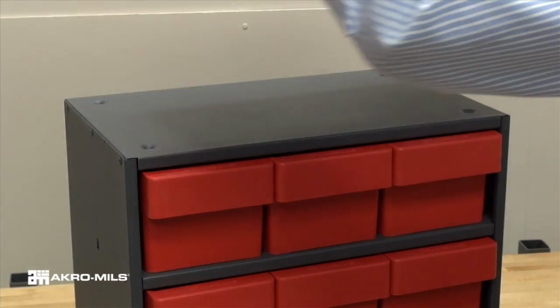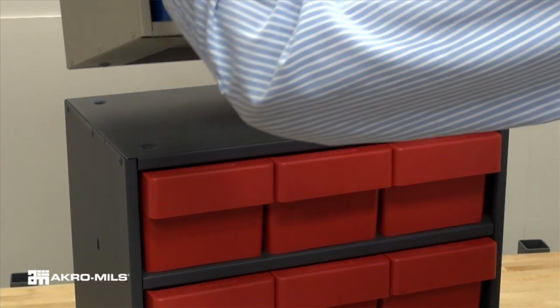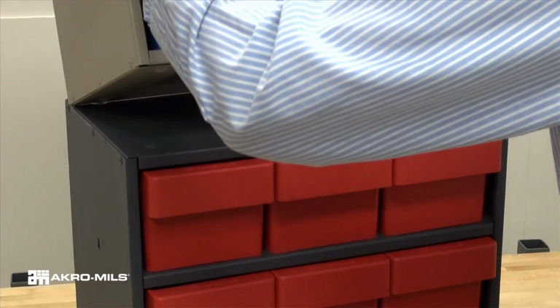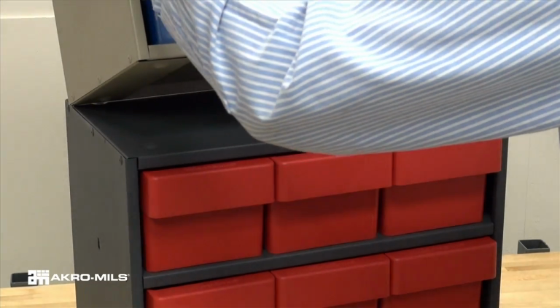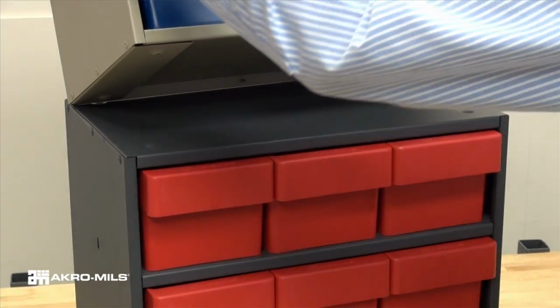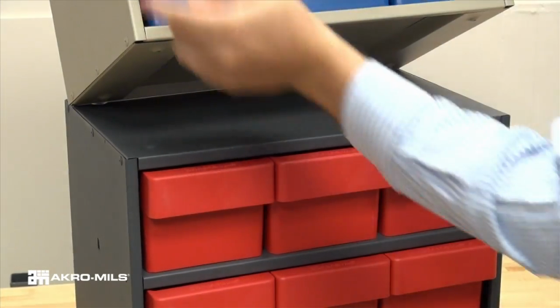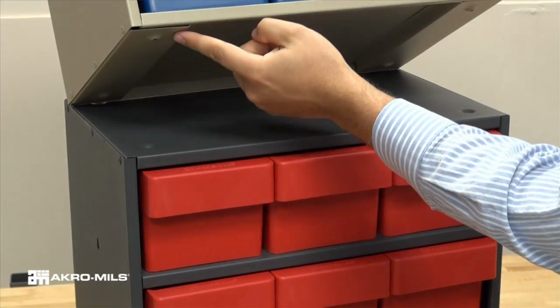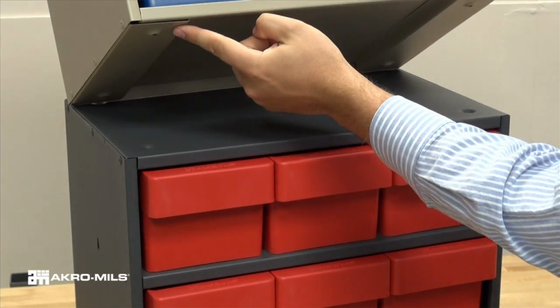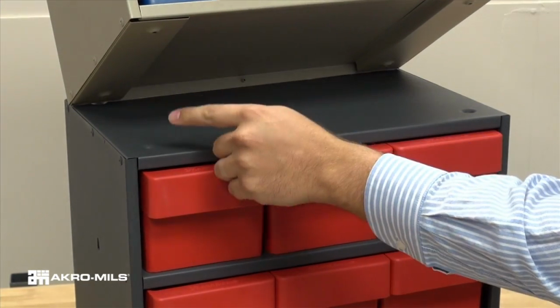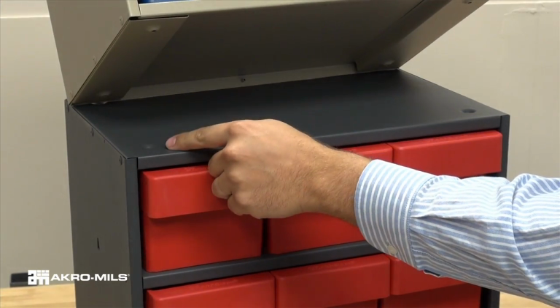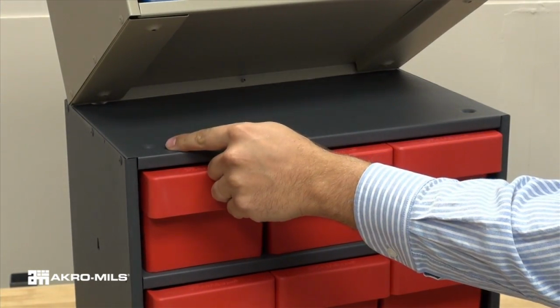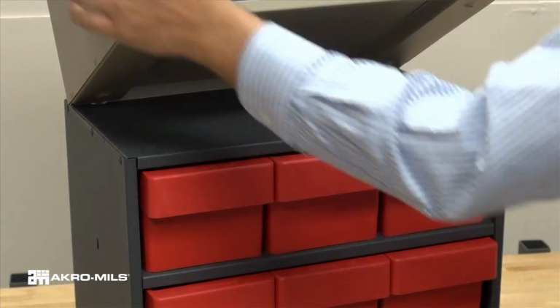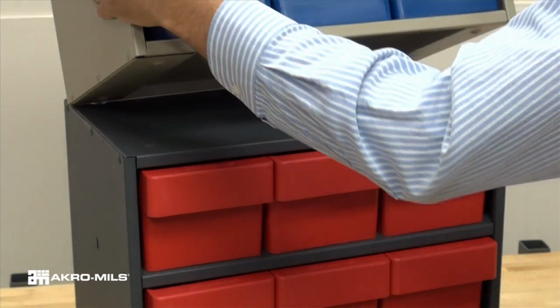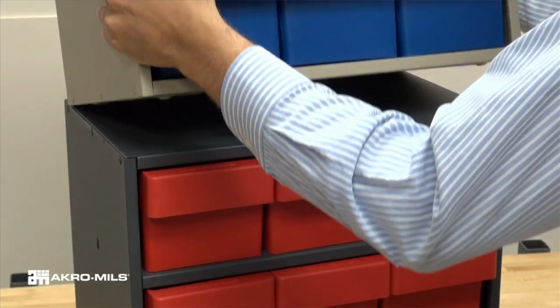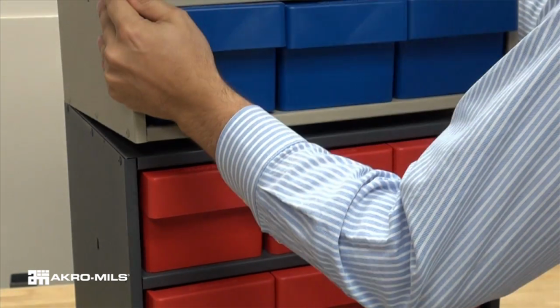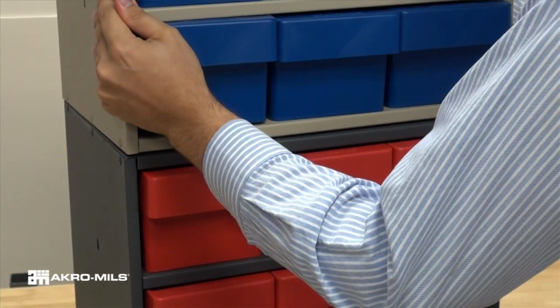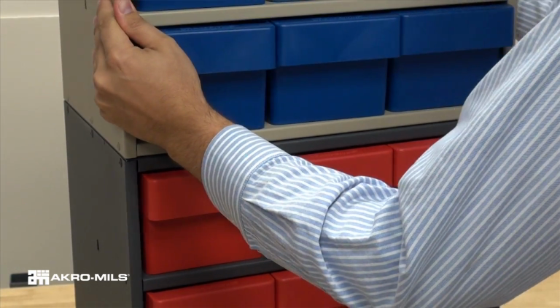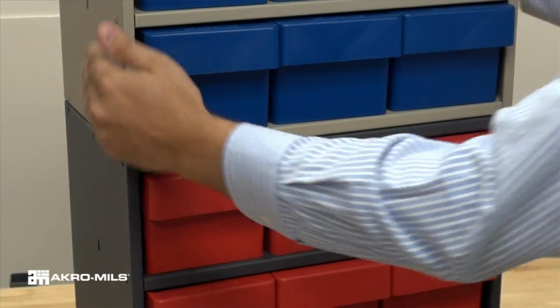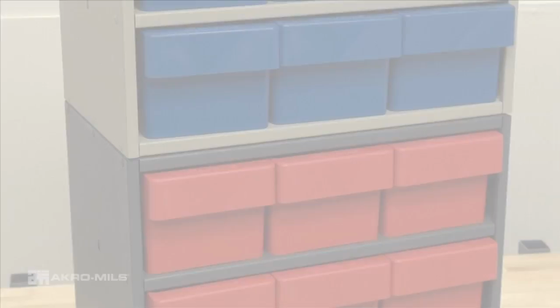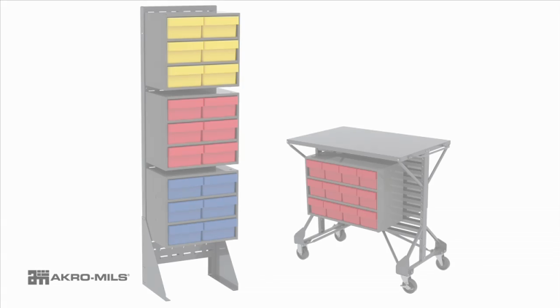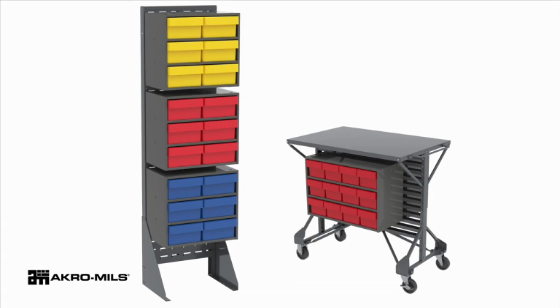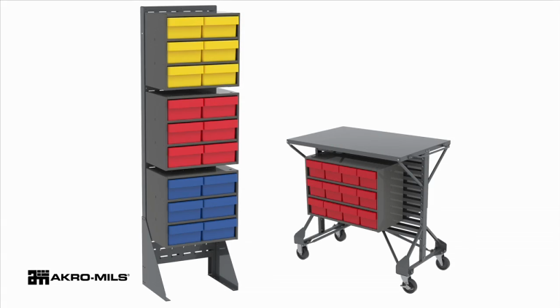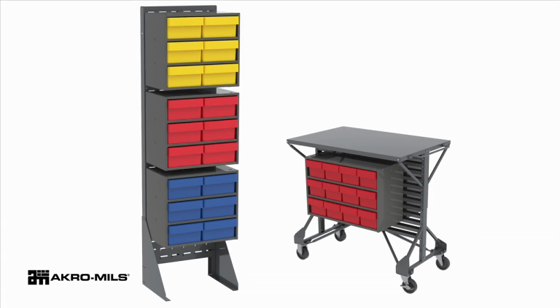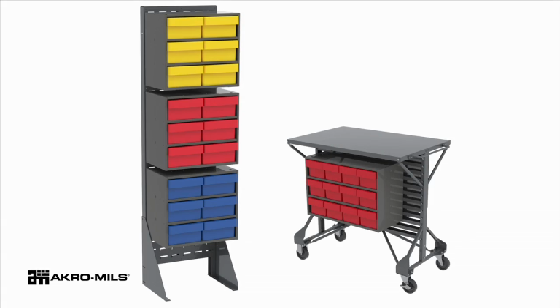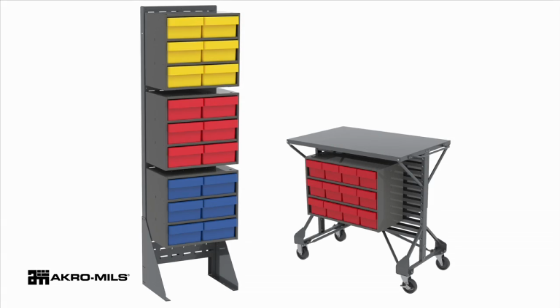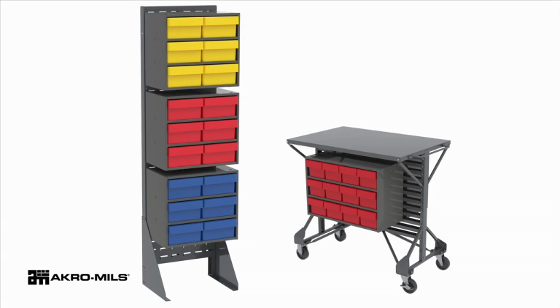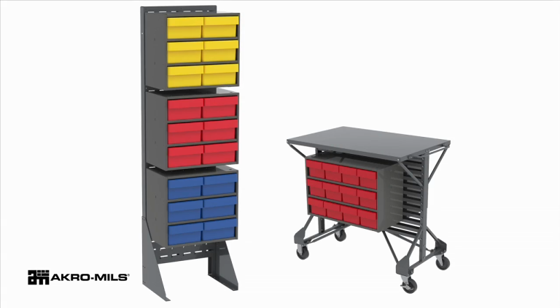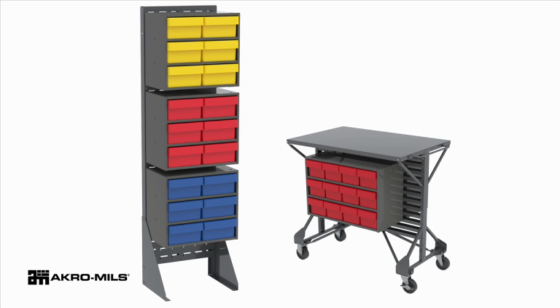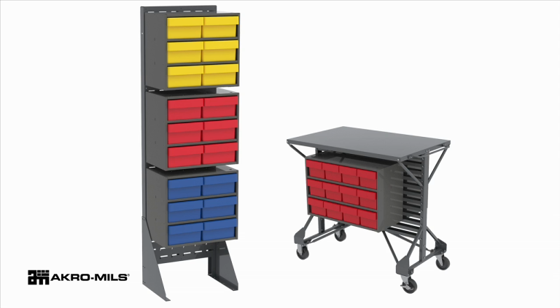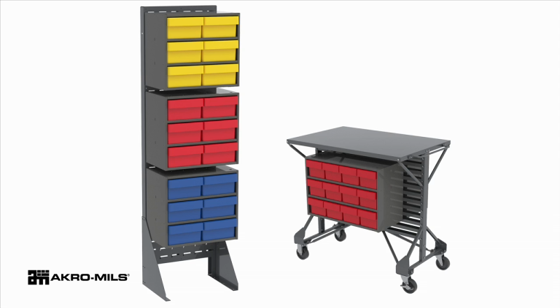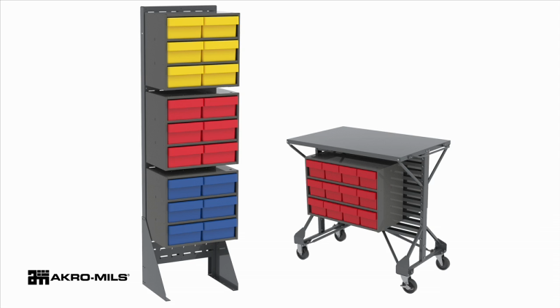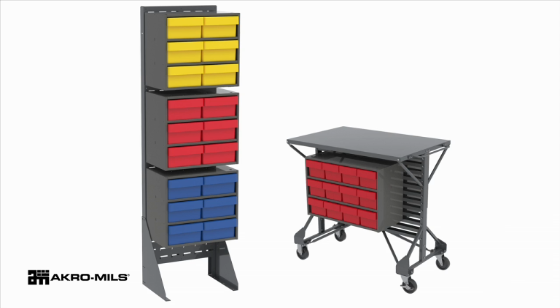For secure stacking, special feet nest into the tops of the cabinets. Units can stack three high. Eleven-inch cabinets can be hung on louvered panels or rail racks with the included bracket.